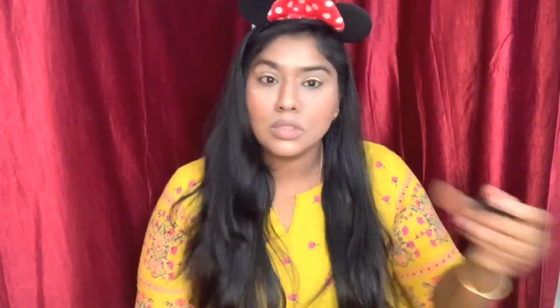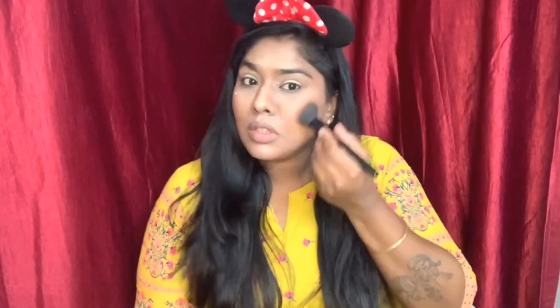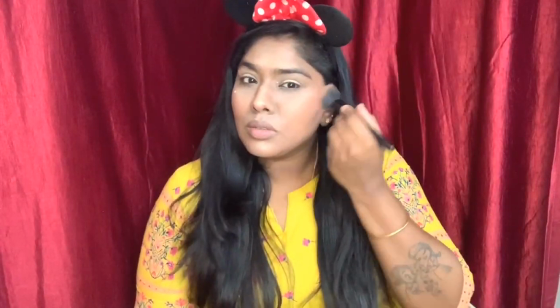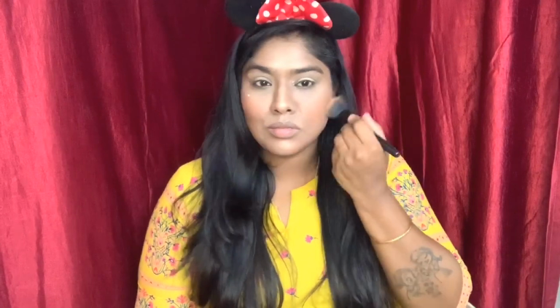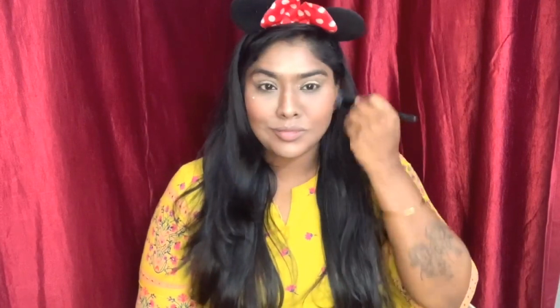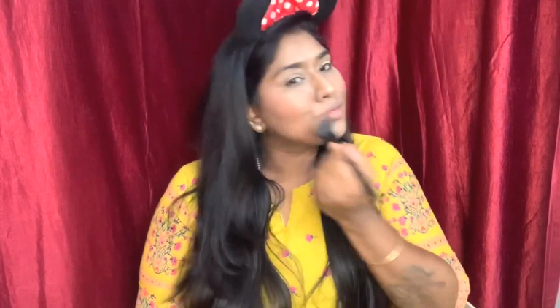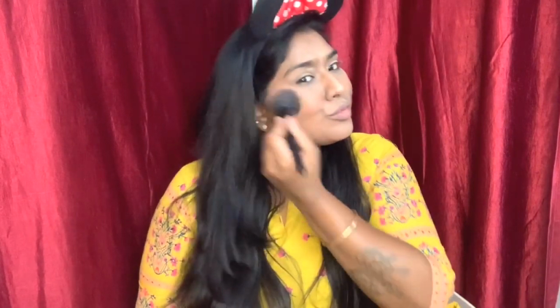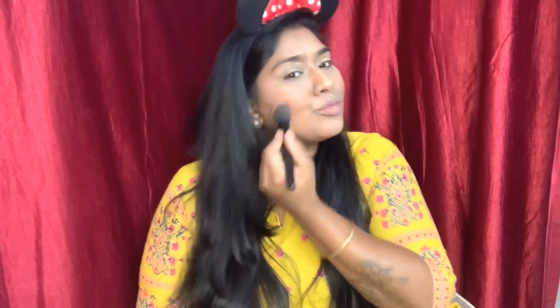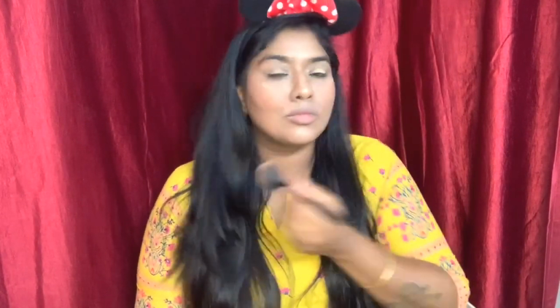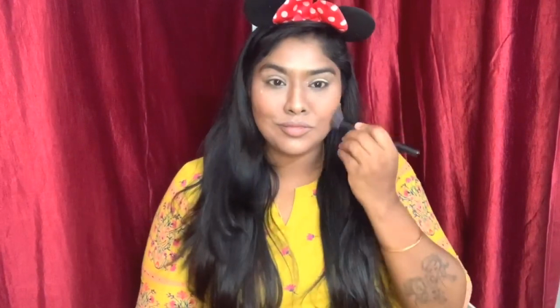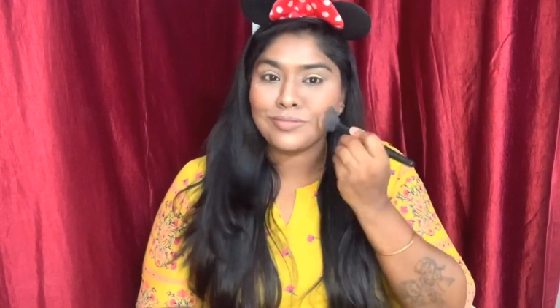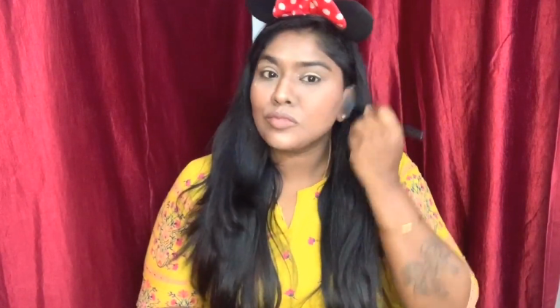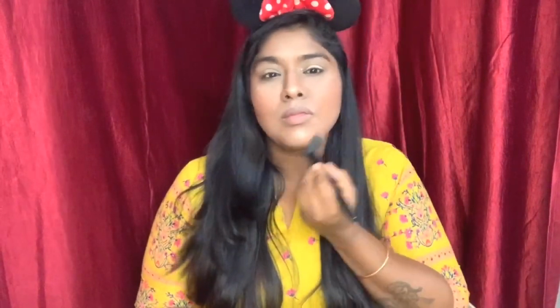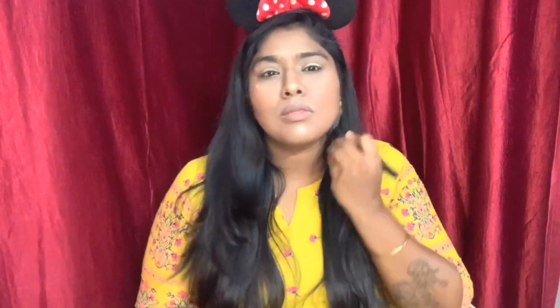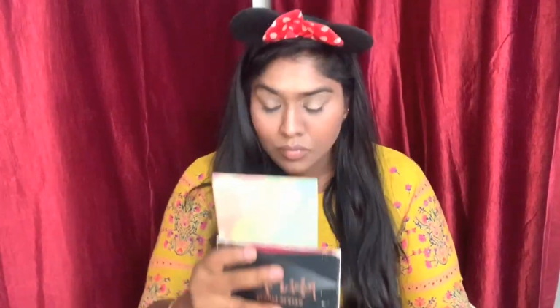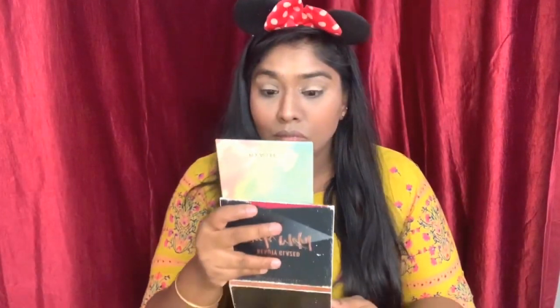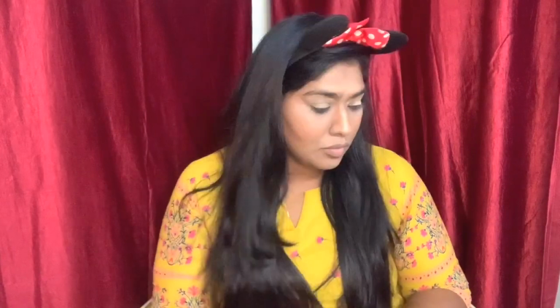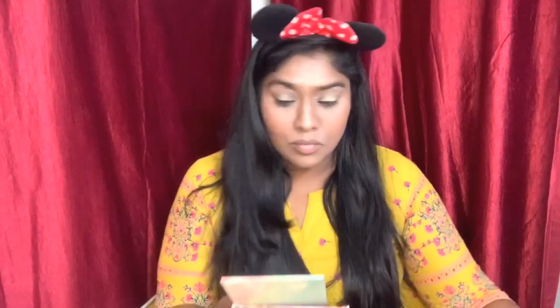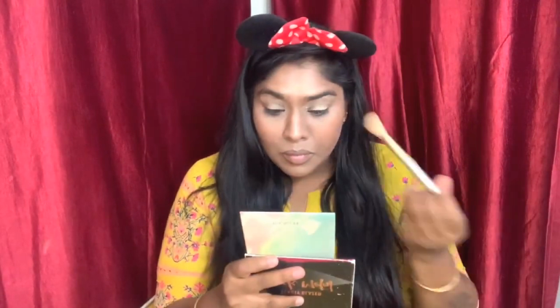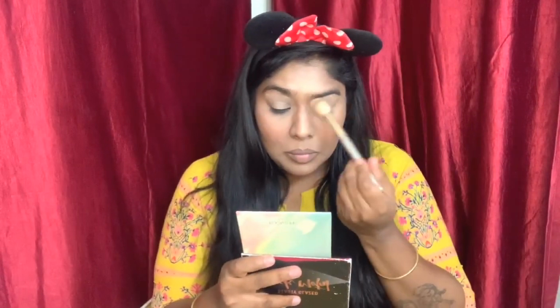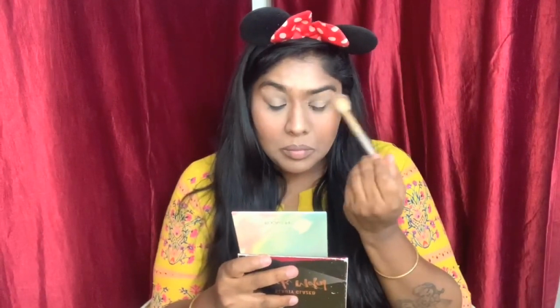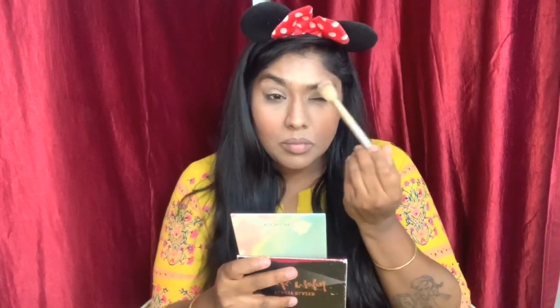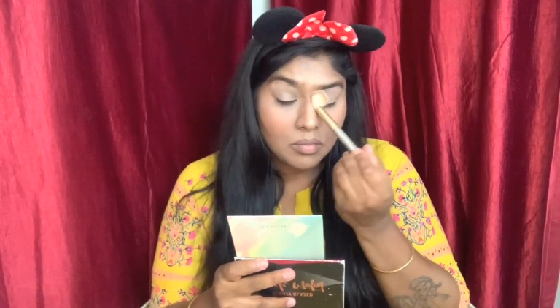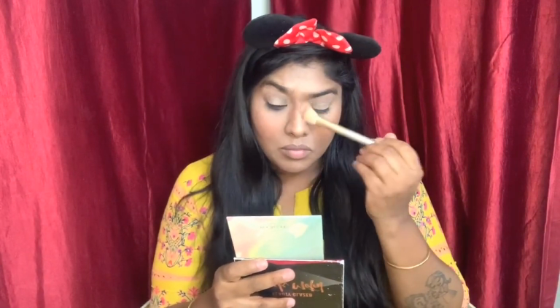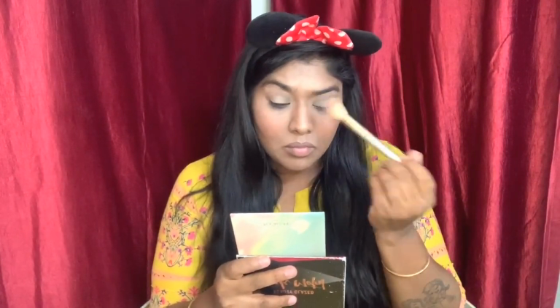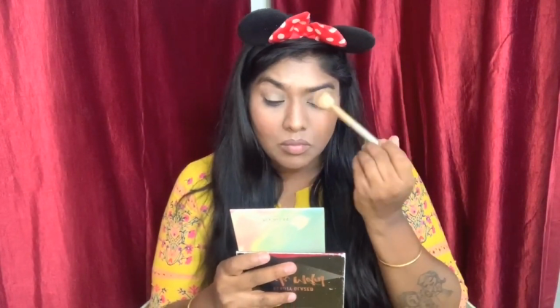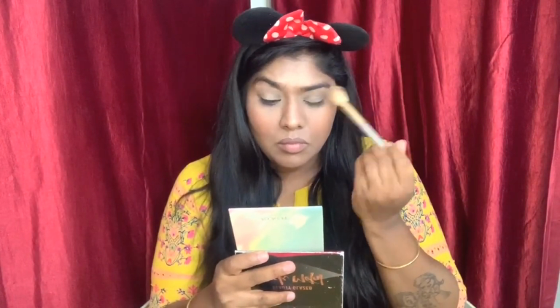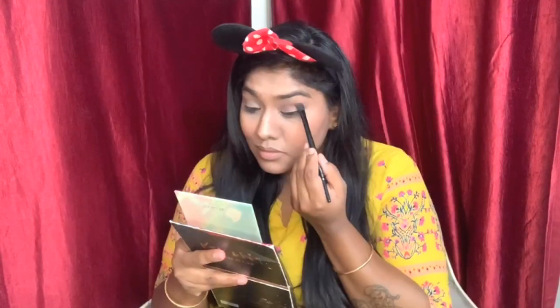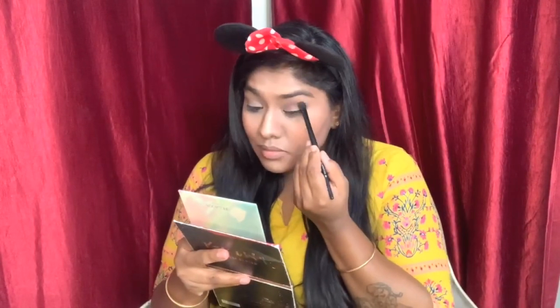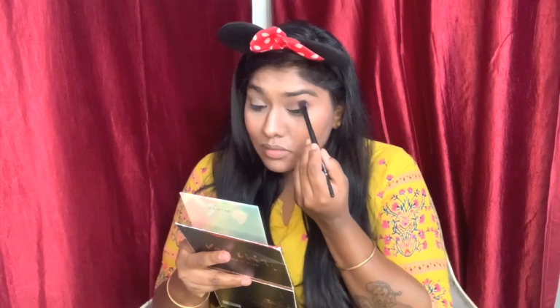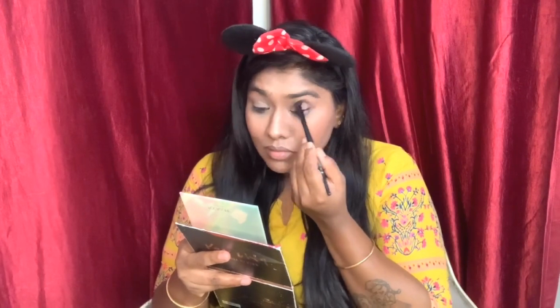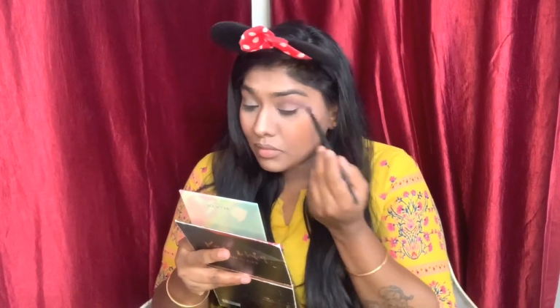I'm applying a peach color blush and blending it out very gently, because sometimes the product can actually rub off.